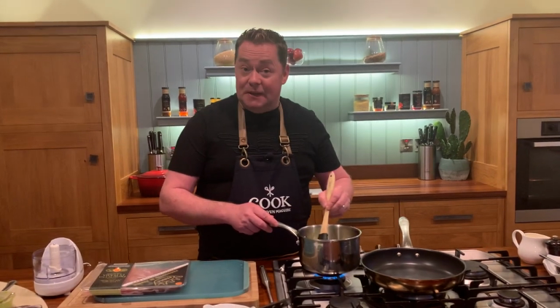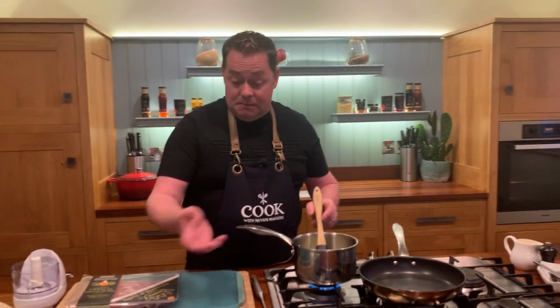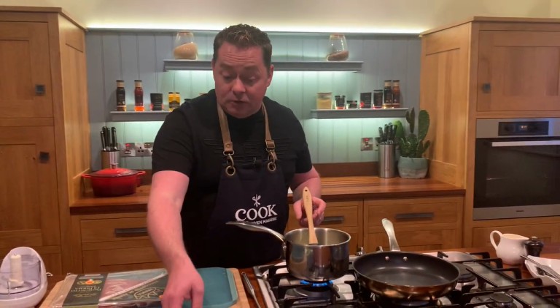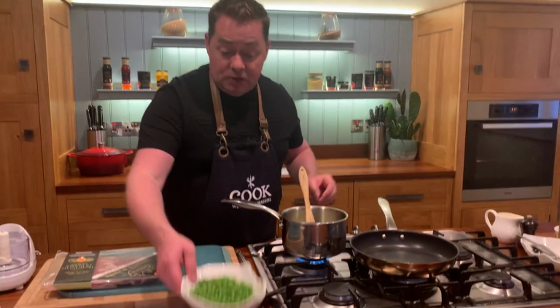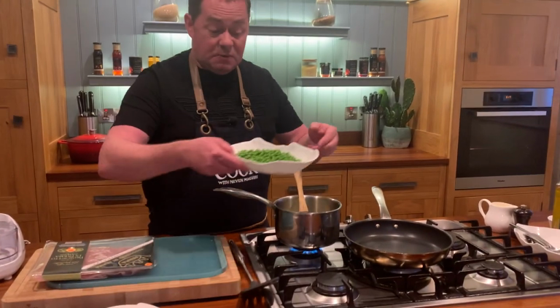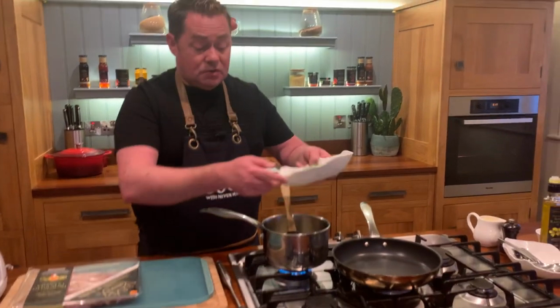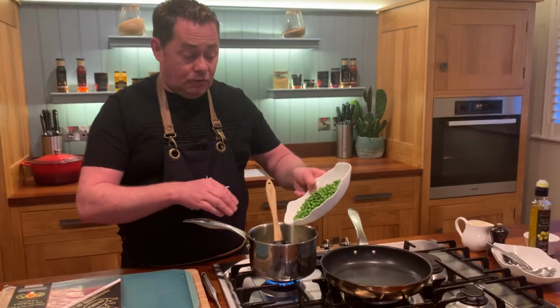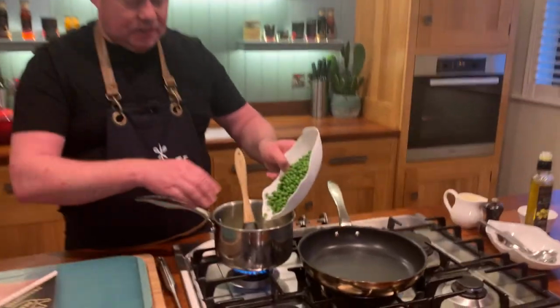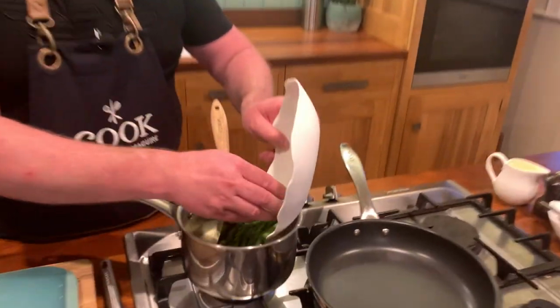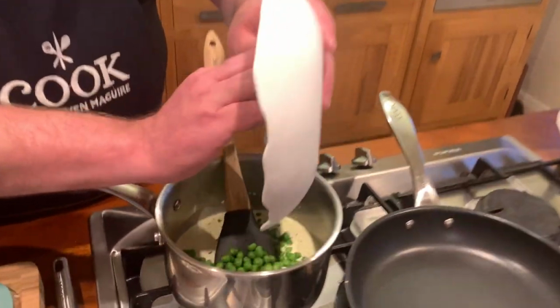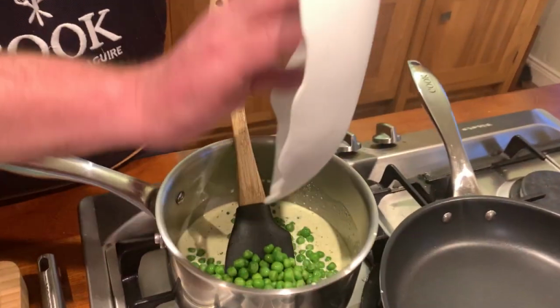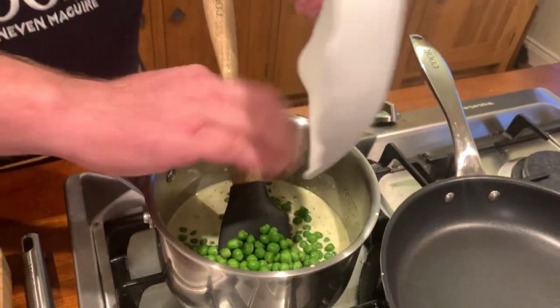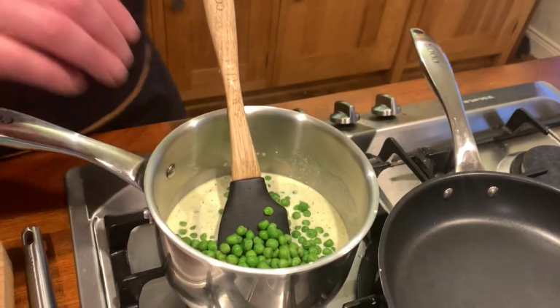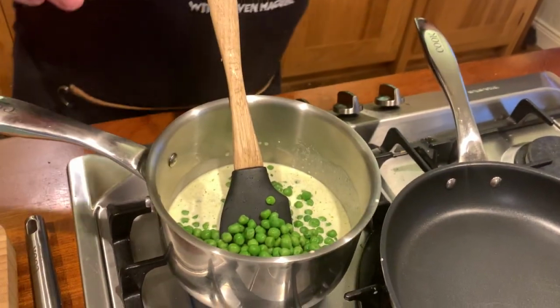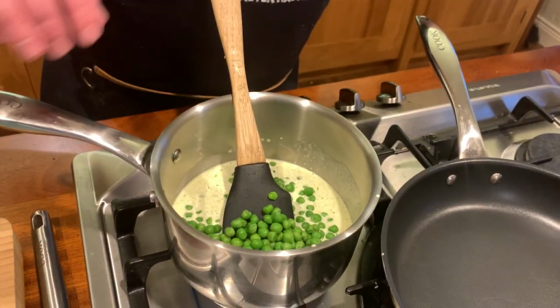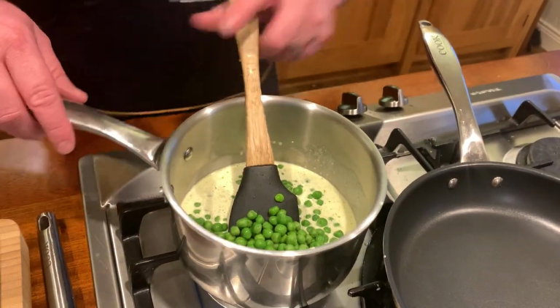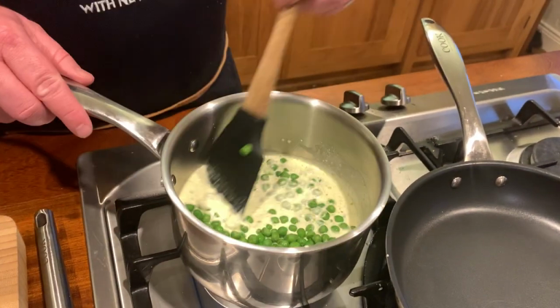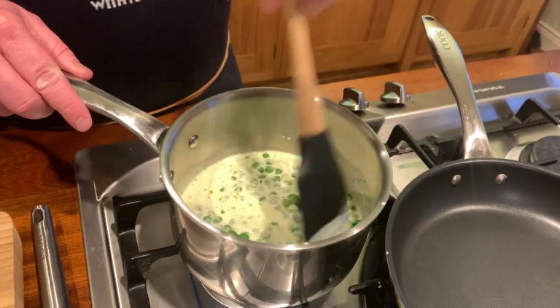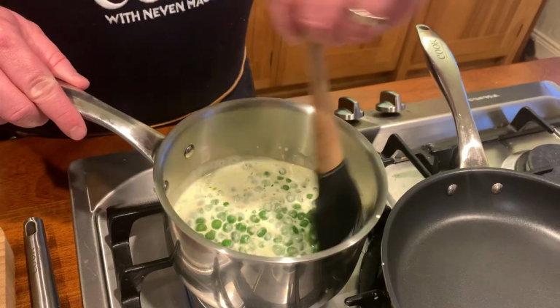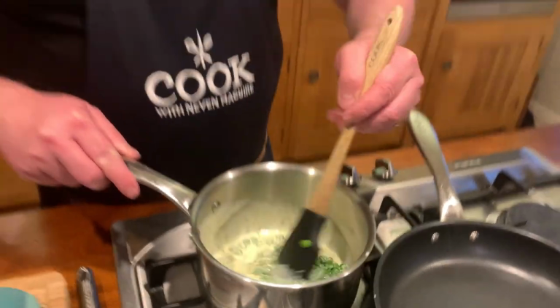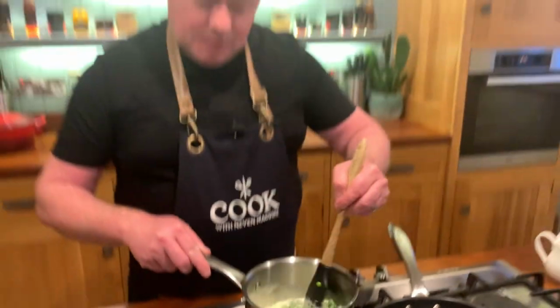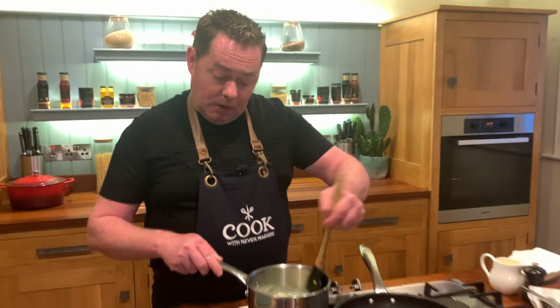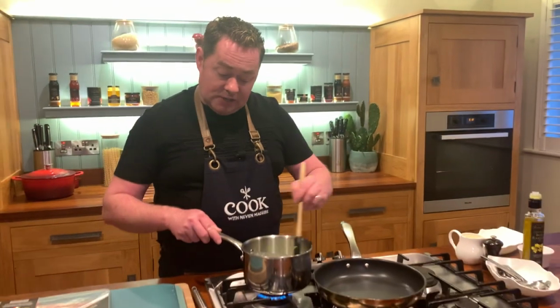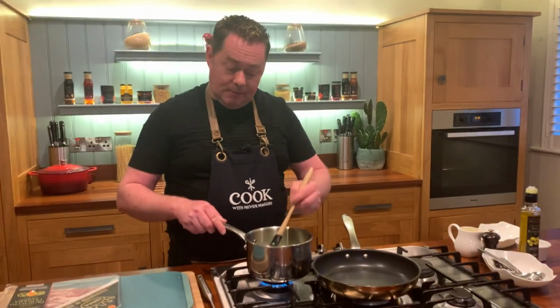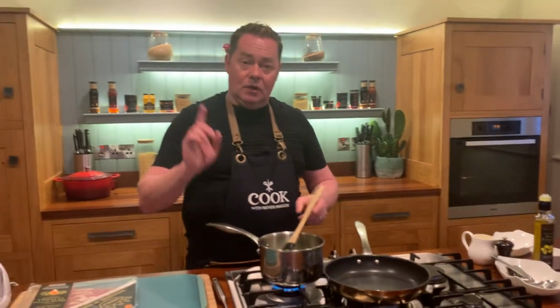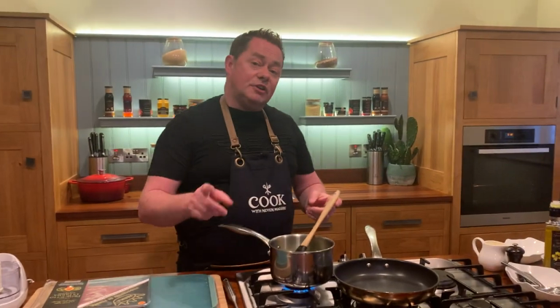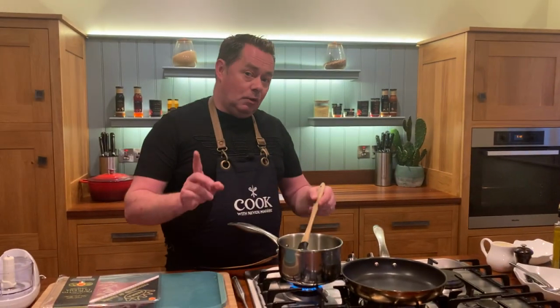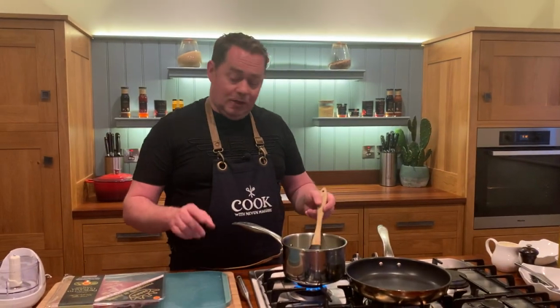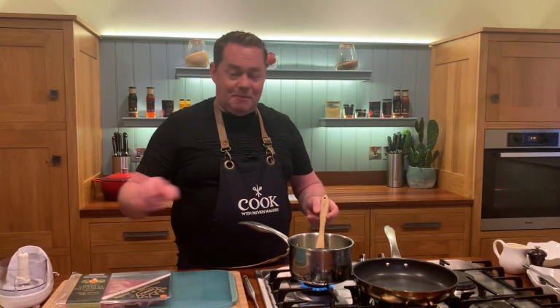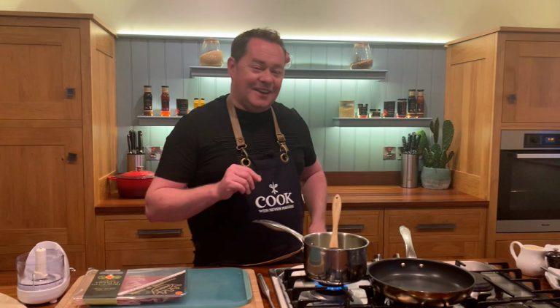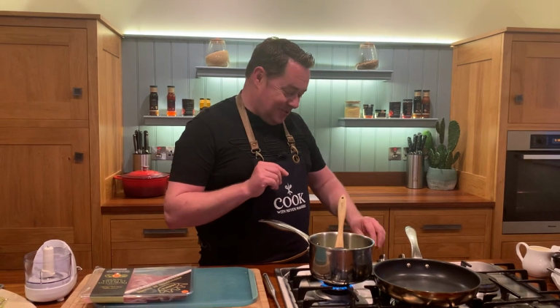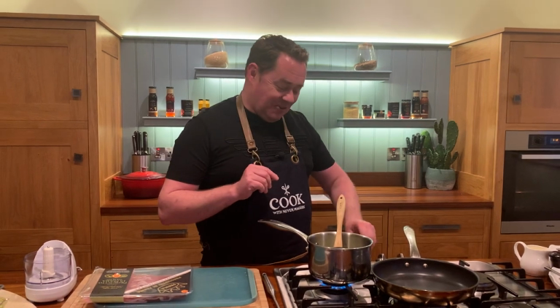The peas are frozen but you can use fresh peas — we usually use frozen. So that goes in there. I'm going to cook this for a couple of minutes and then when it comes back to the boil I'll just let it simmer. Fresh mint will work really well, but I've started using the pesto at home.